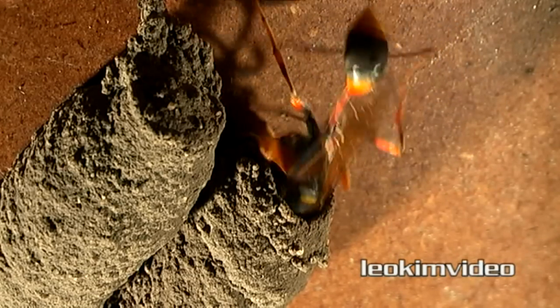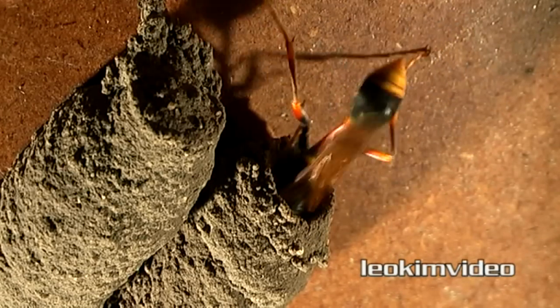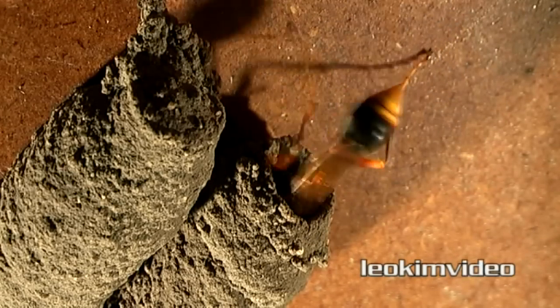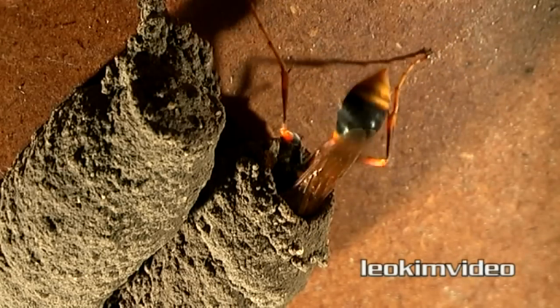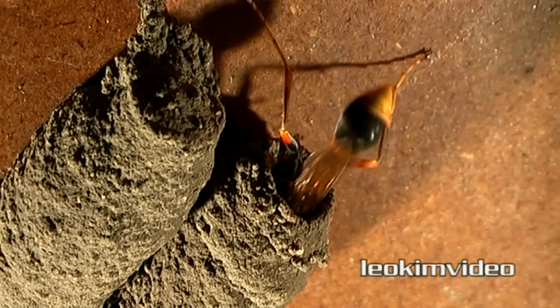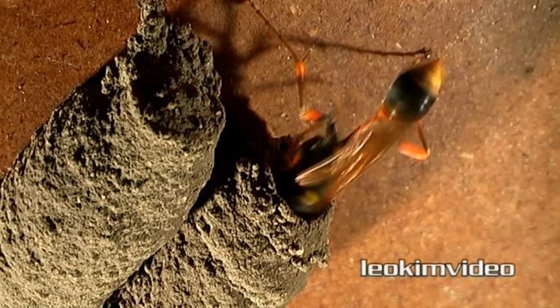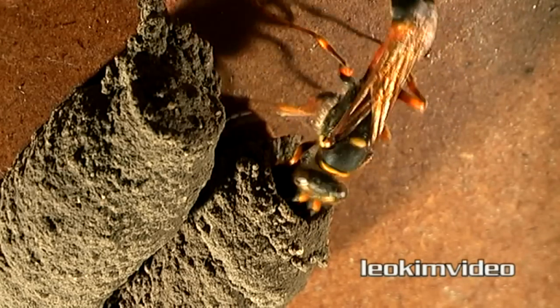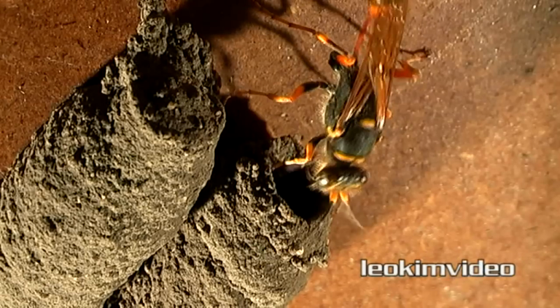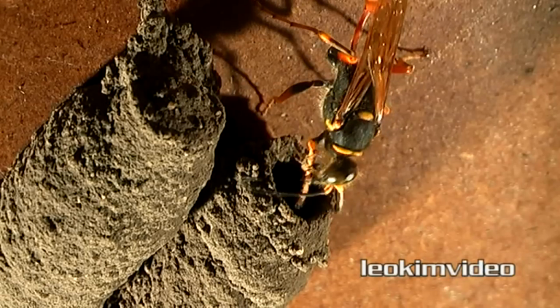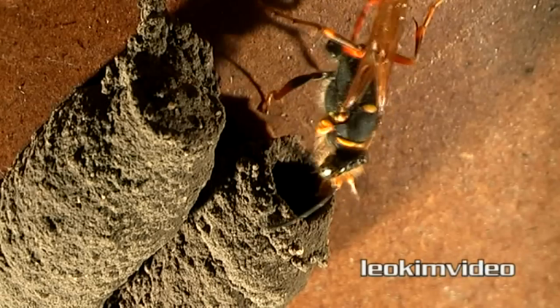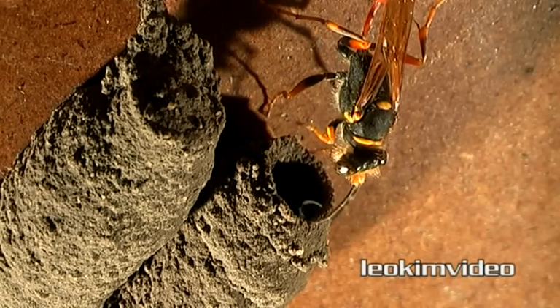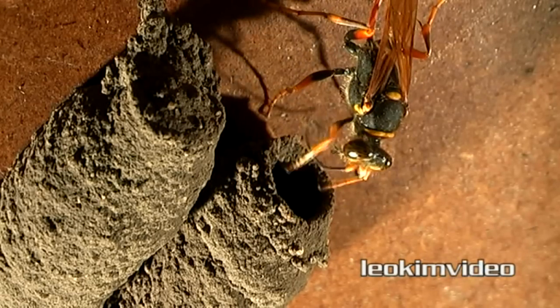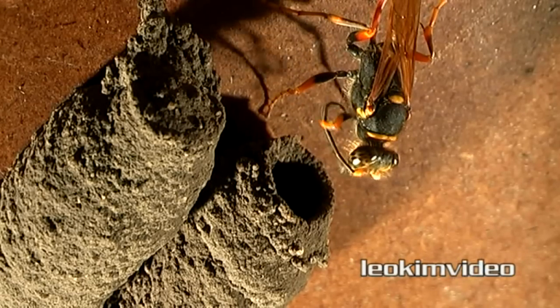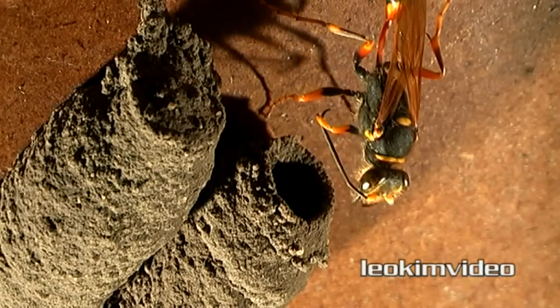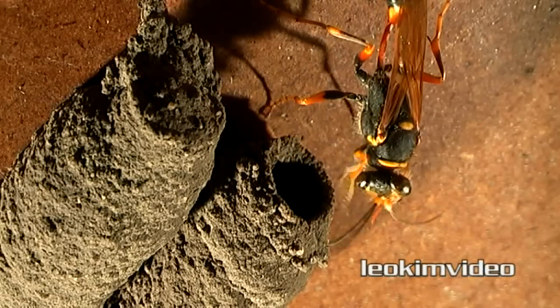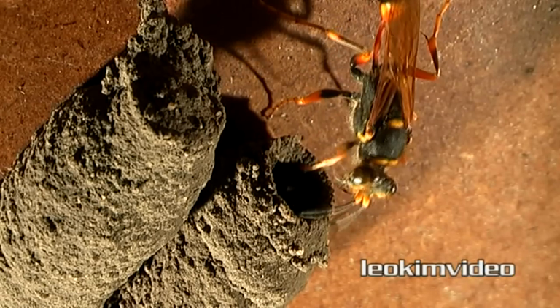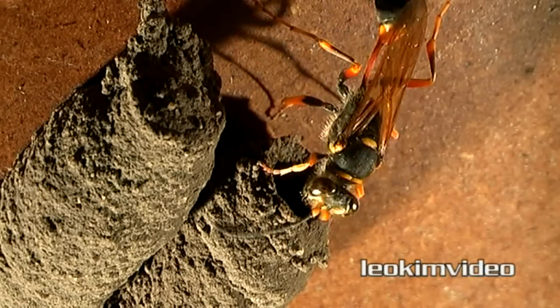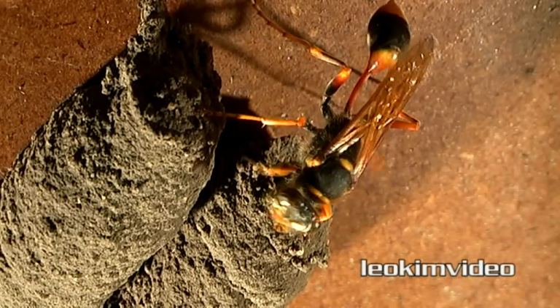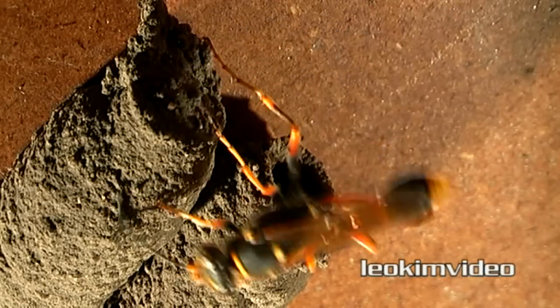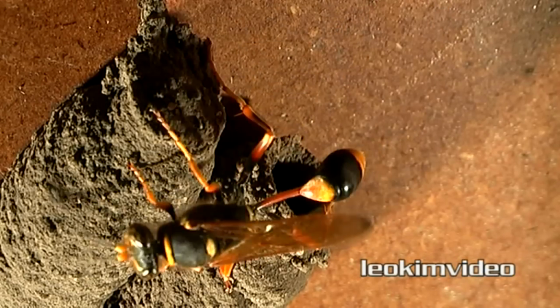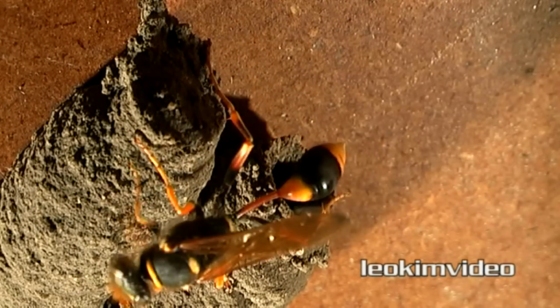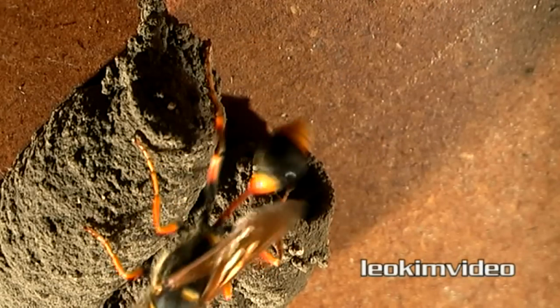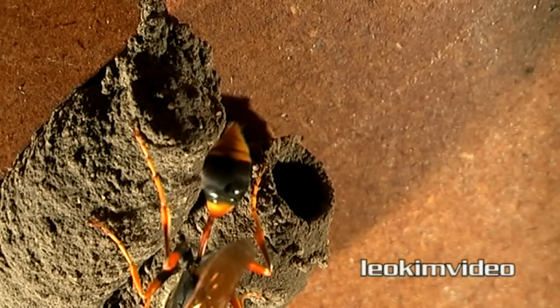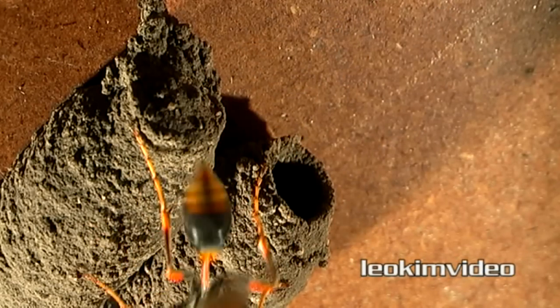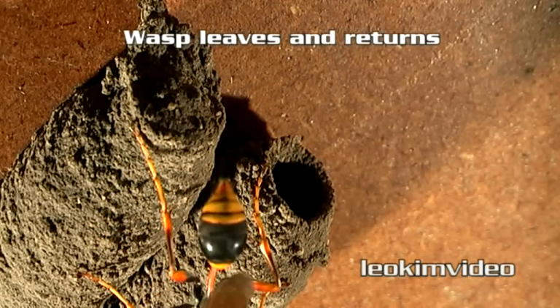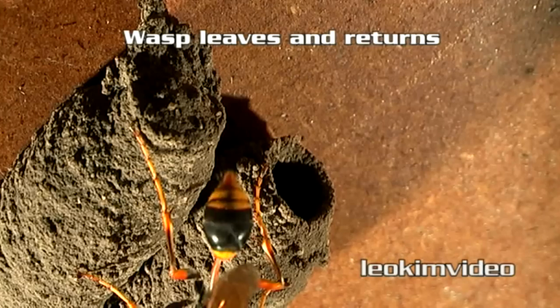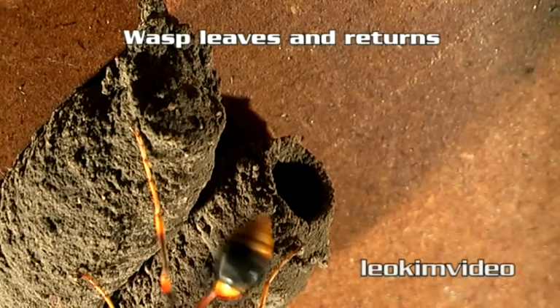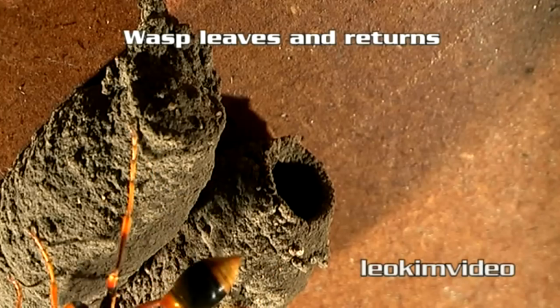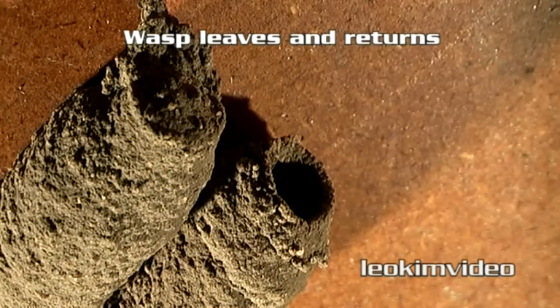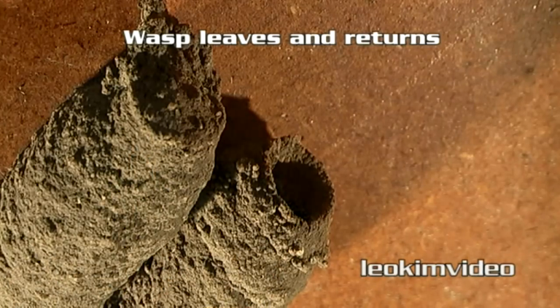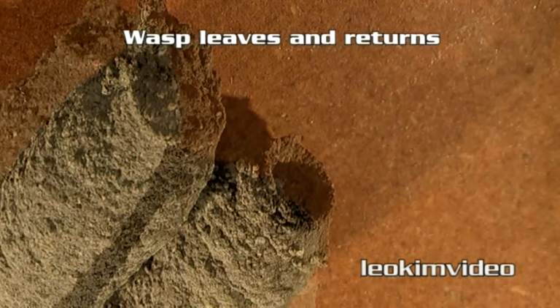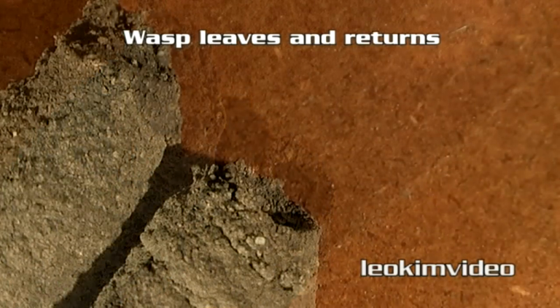As I said, I am not an entomologist, but I'm hoping there's someone out there who is, and they can identify for me the types of spiders that this beautiful wasp is collecting.